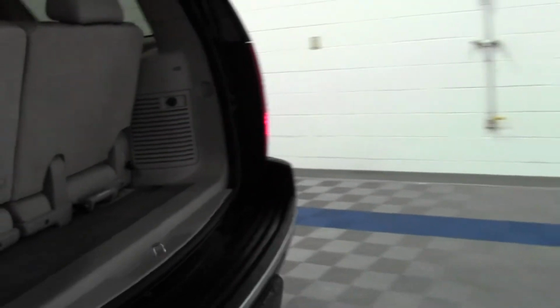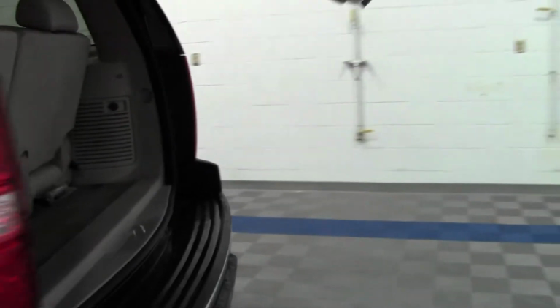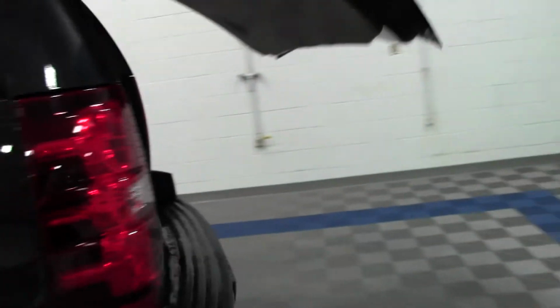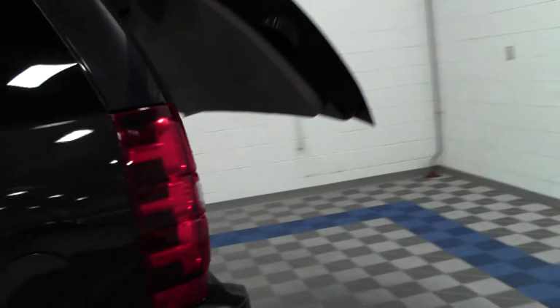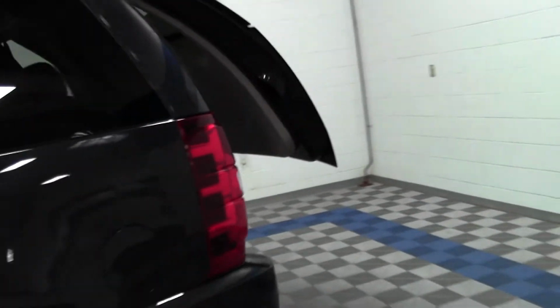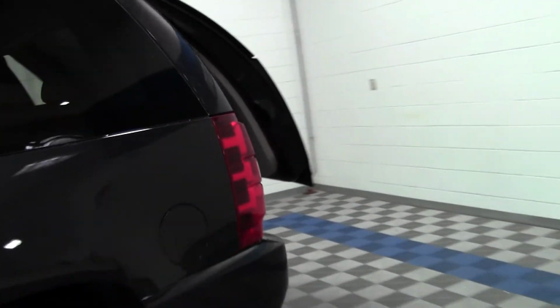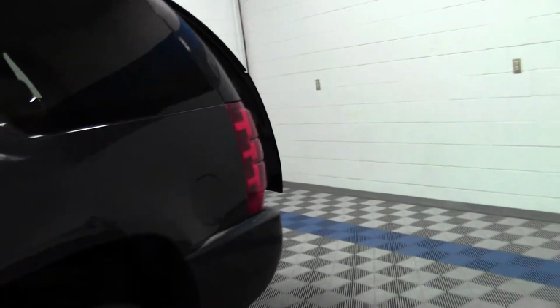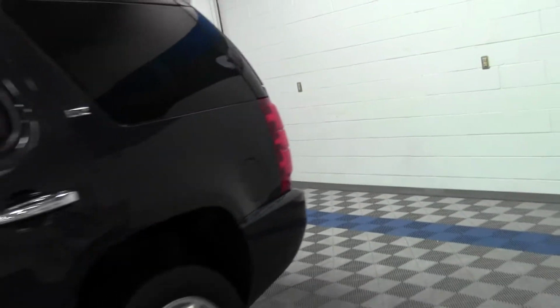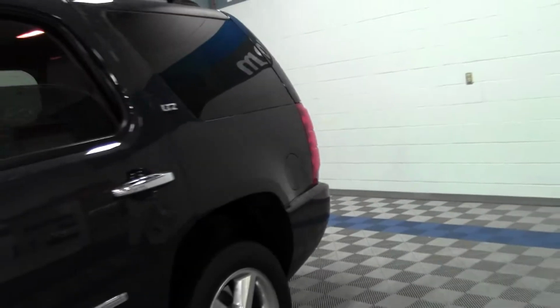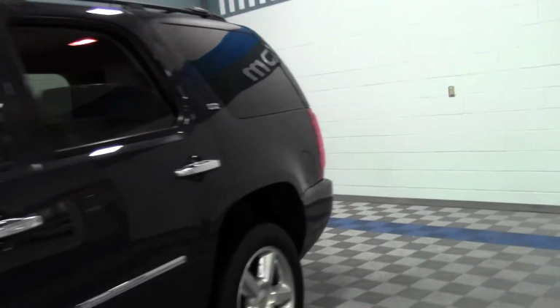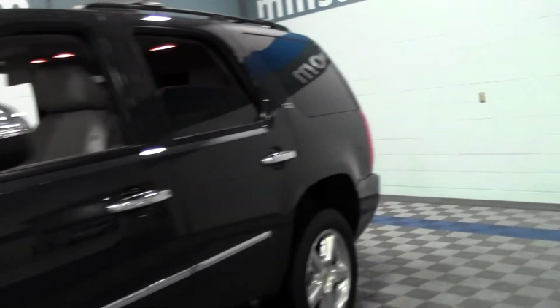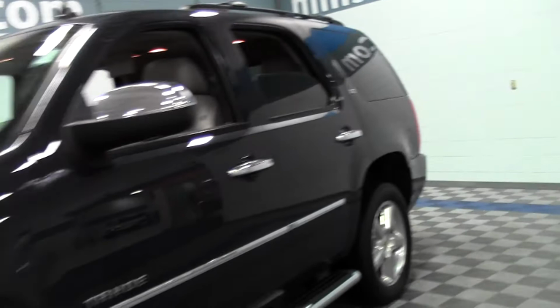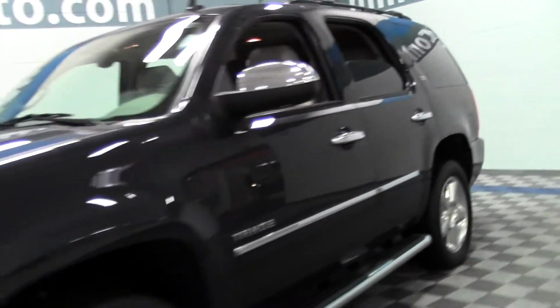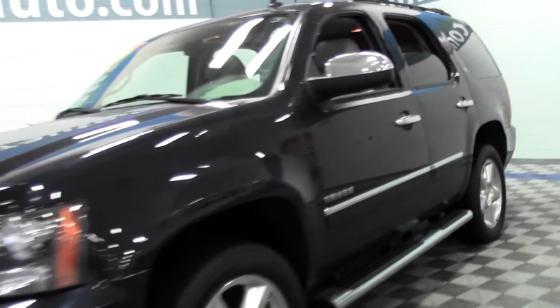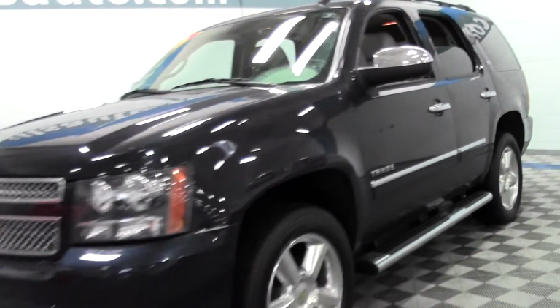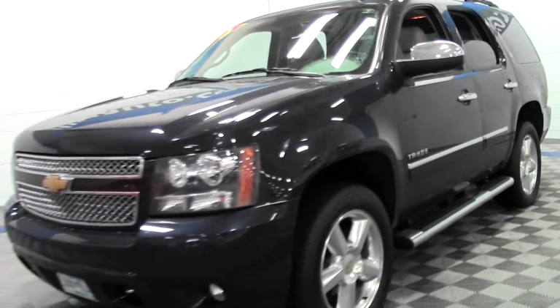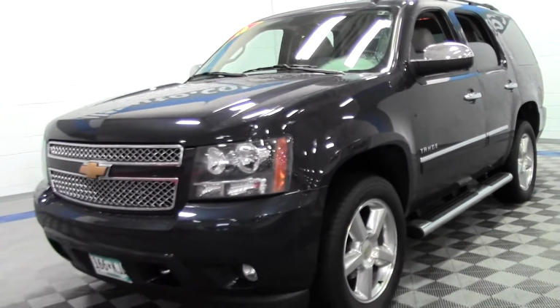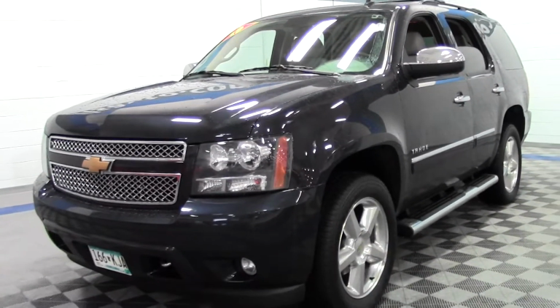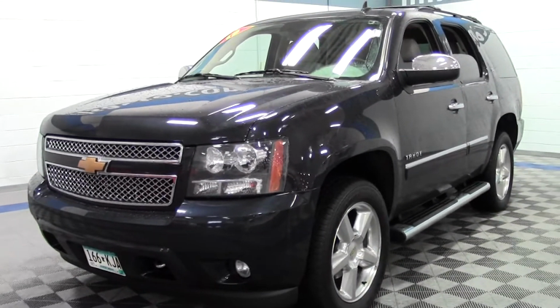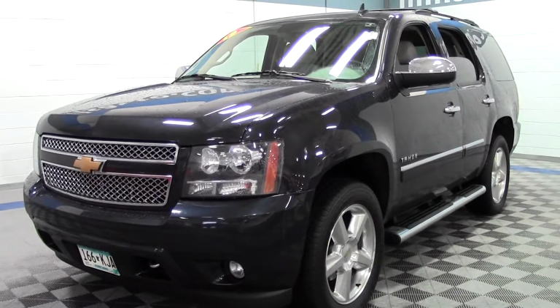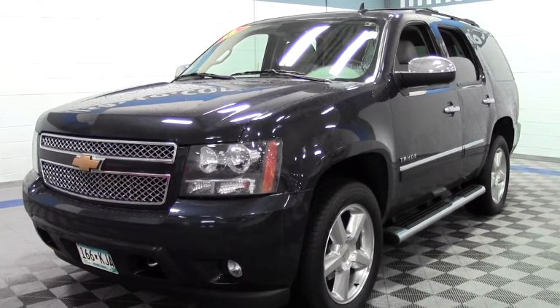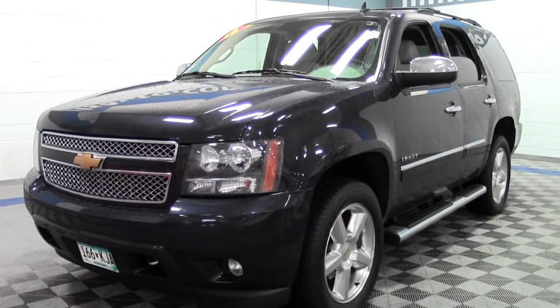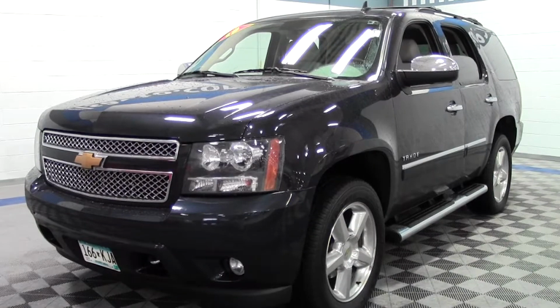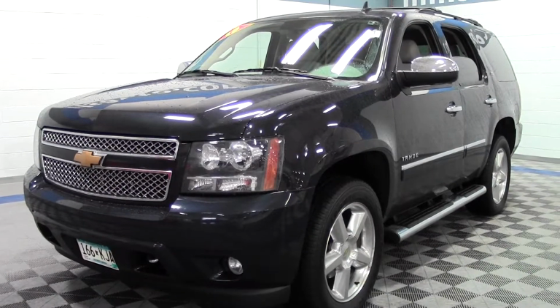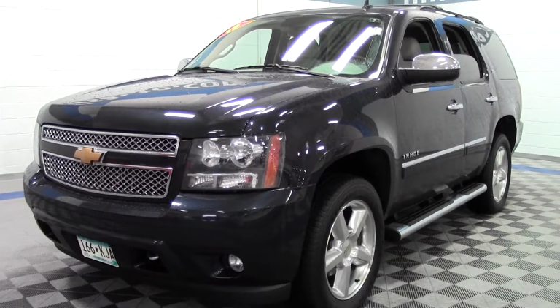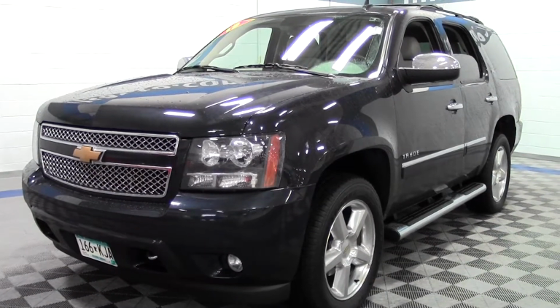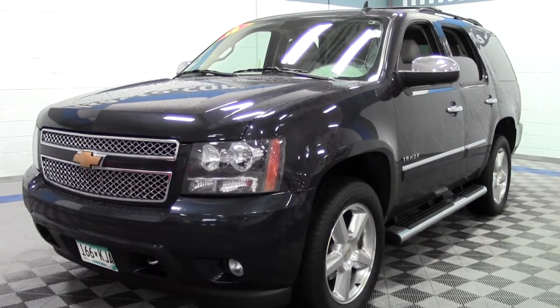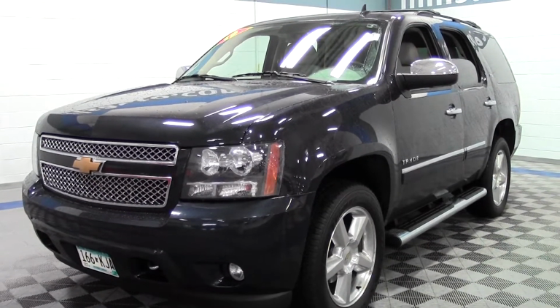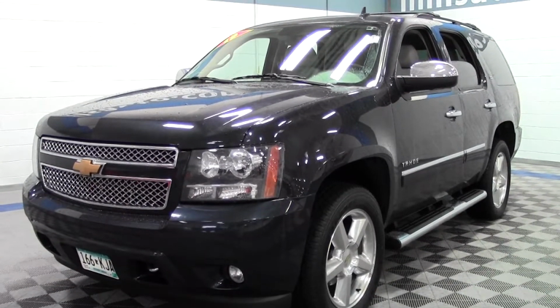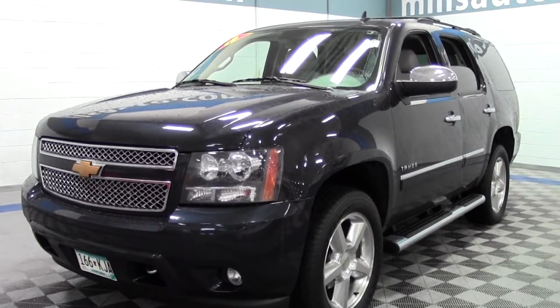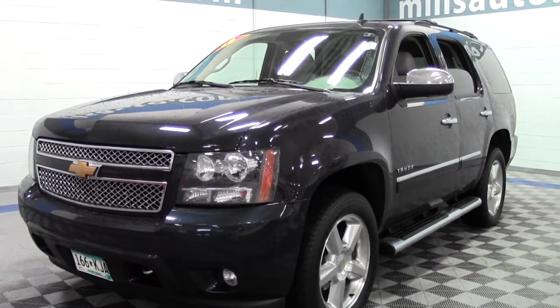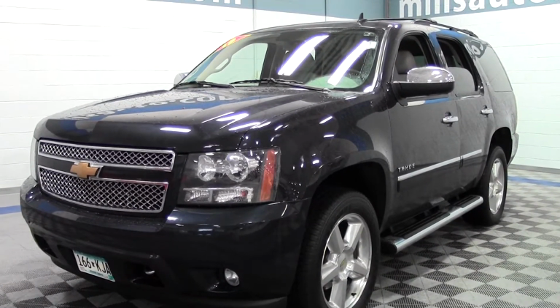So that's the 2013 Chevrolet Tahoe LTZ, 46,000 miles, lots of features. If you have any questions, feel free to call us at 866-455-7638. This vehicle is located at Mills GM in Brainerd Baxter.